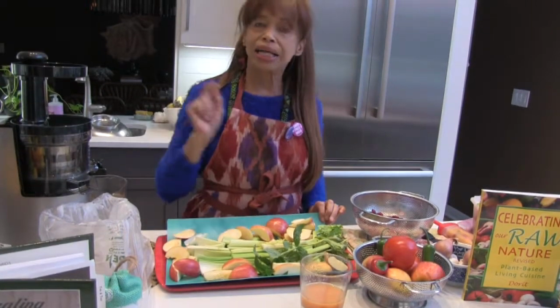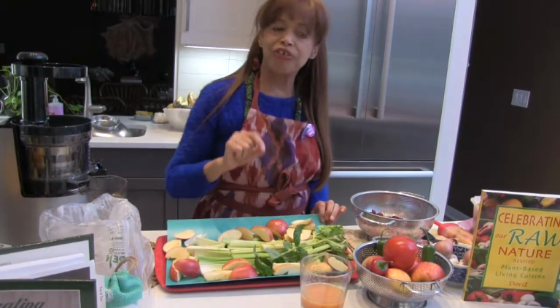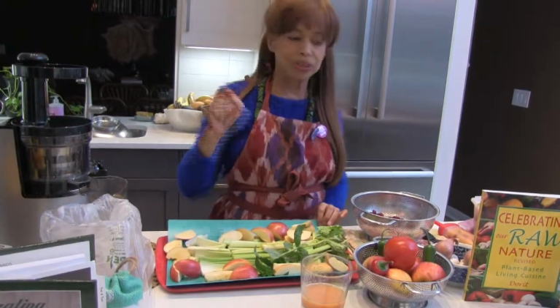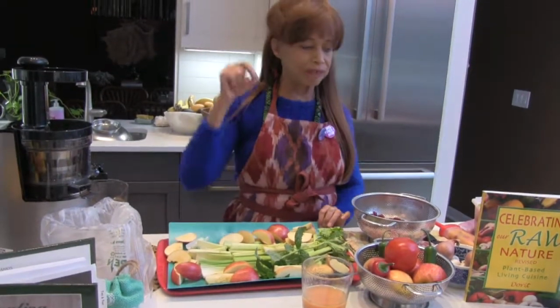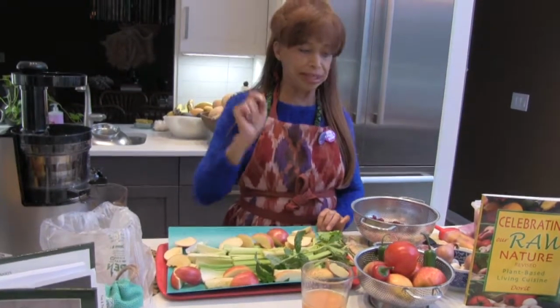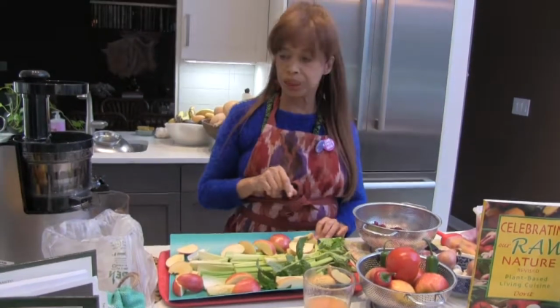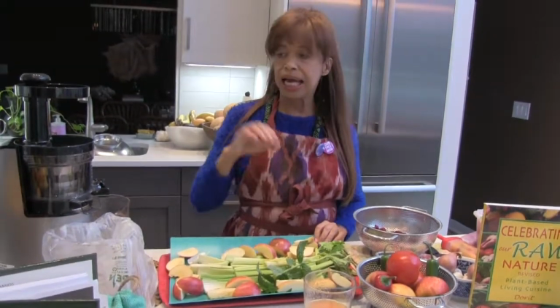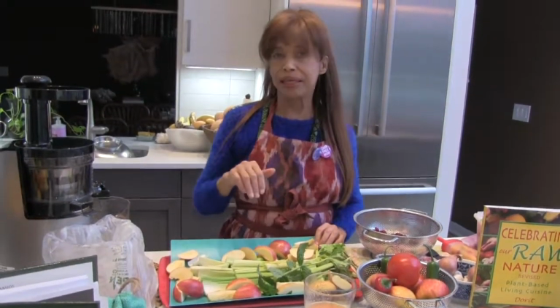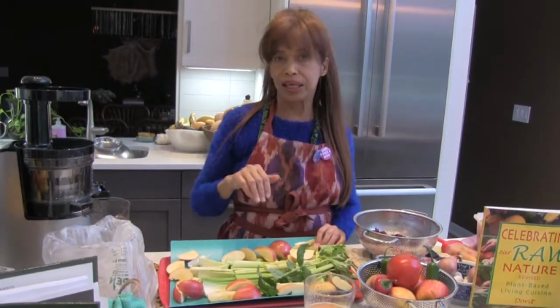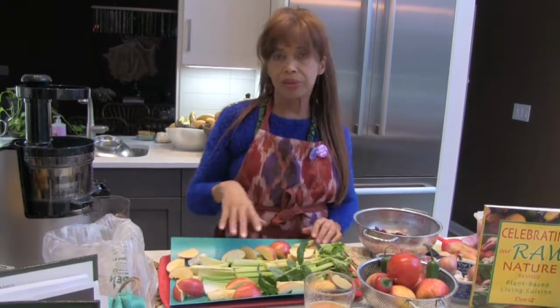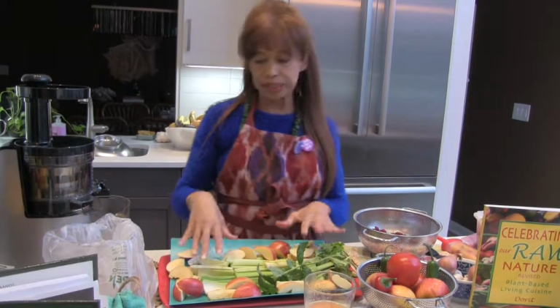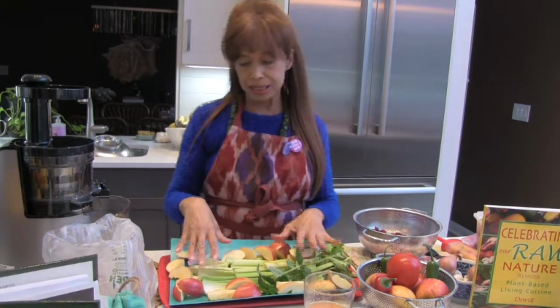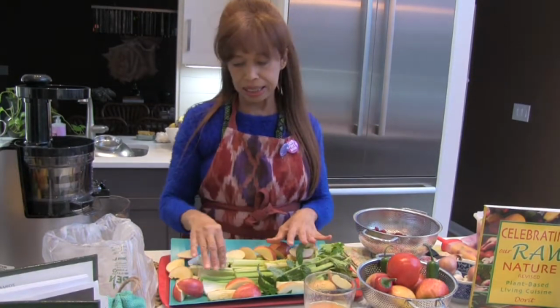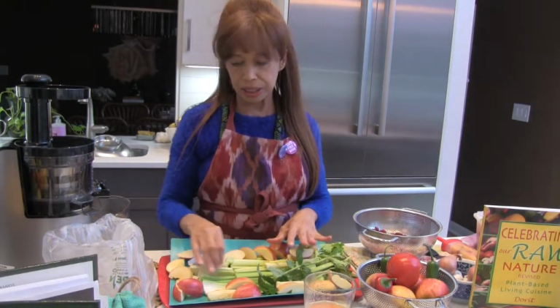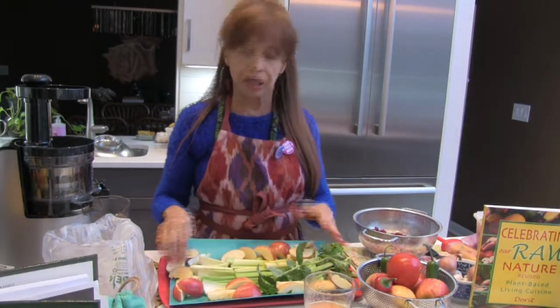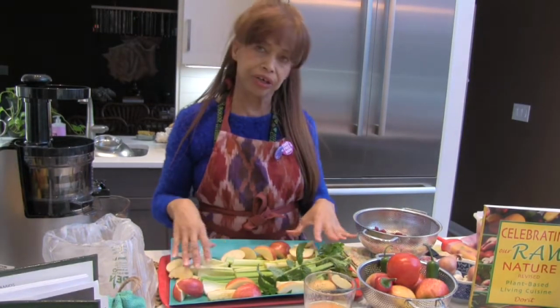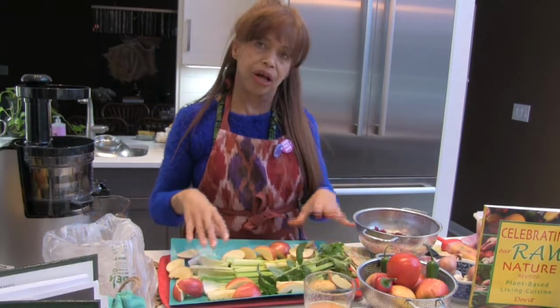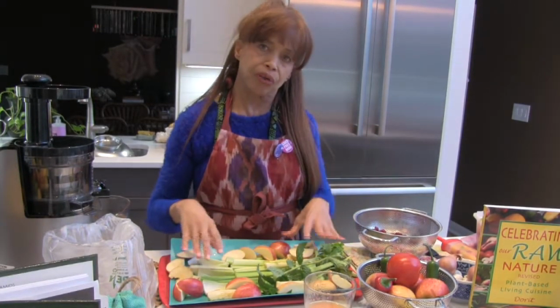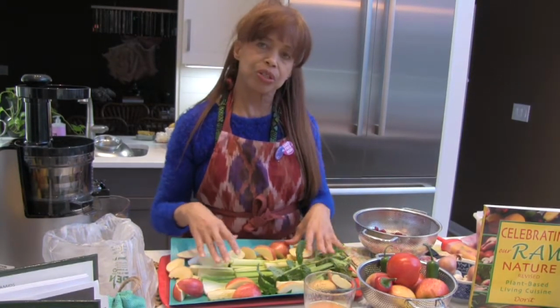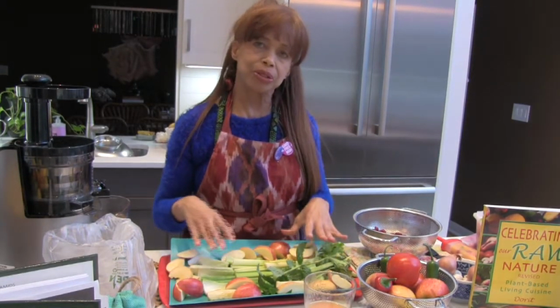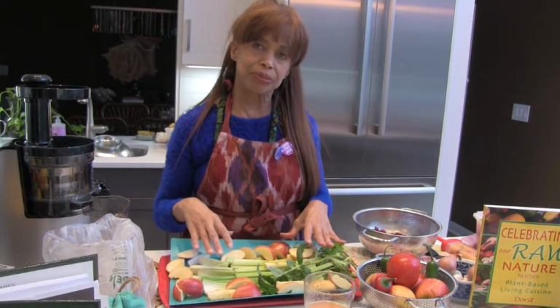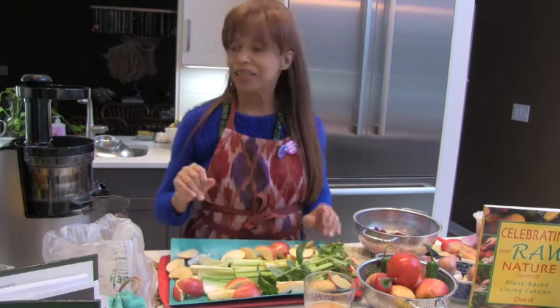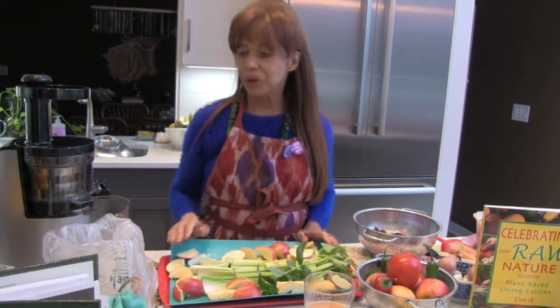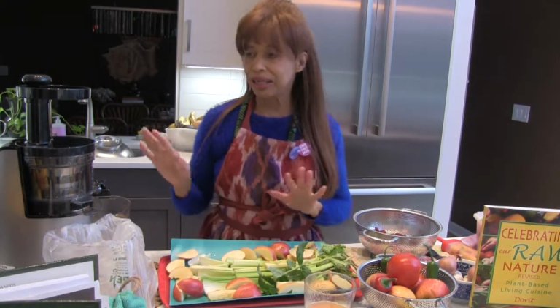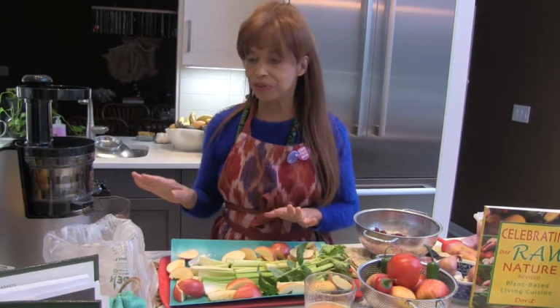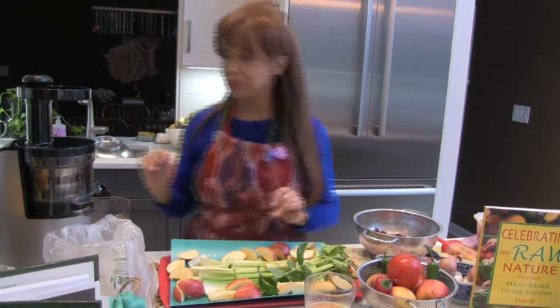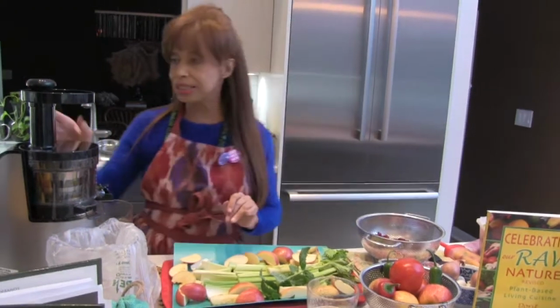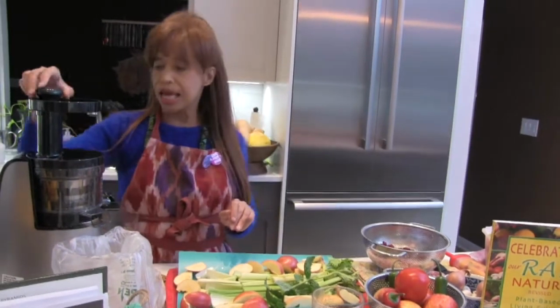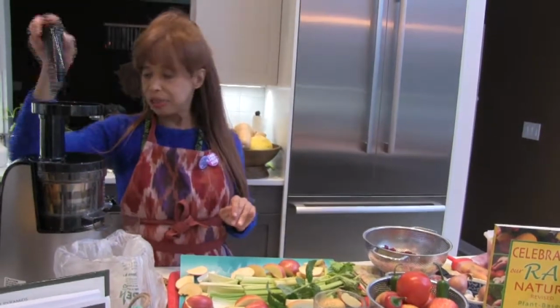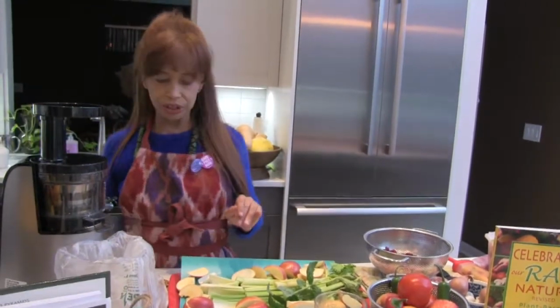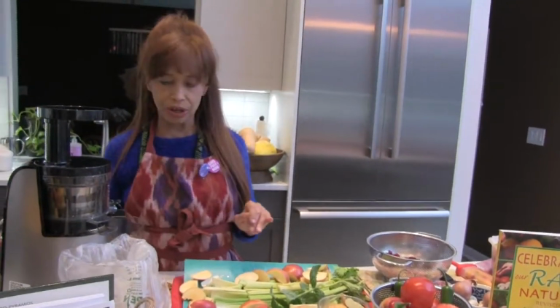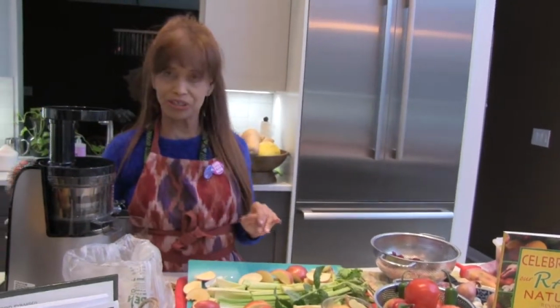I strongly recommend doing this first thing in the morning and in the evening because the potassium and all the minerals in here will help you to sleep. So let's start the juicing process and we're going to turn on the juicer.